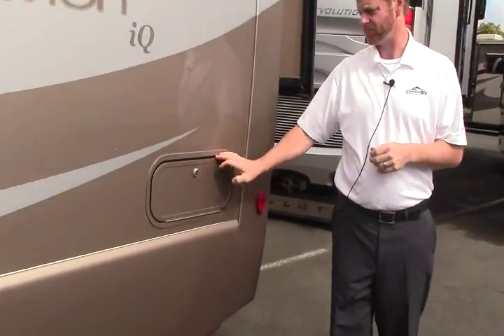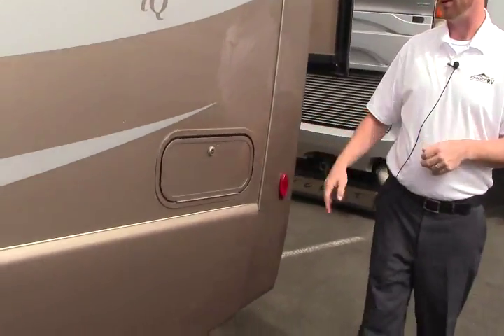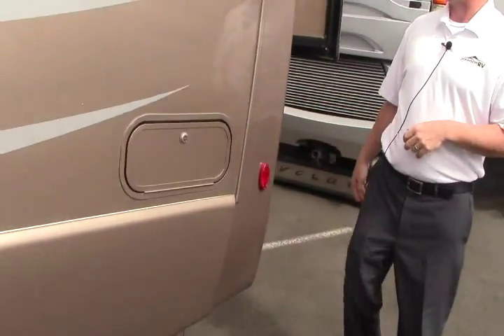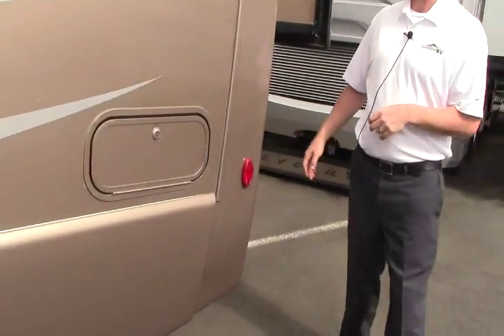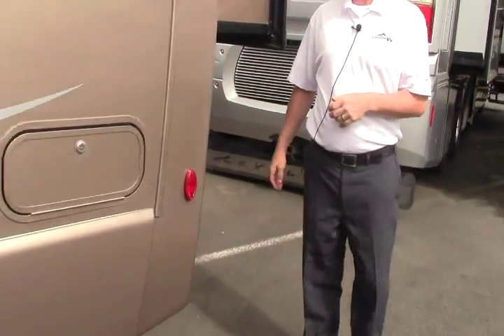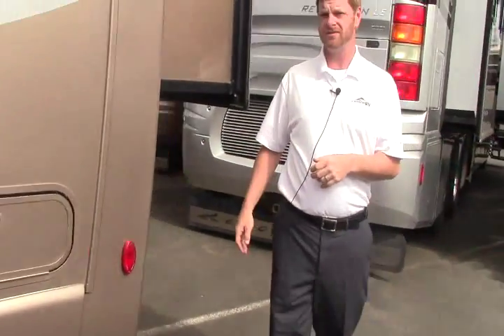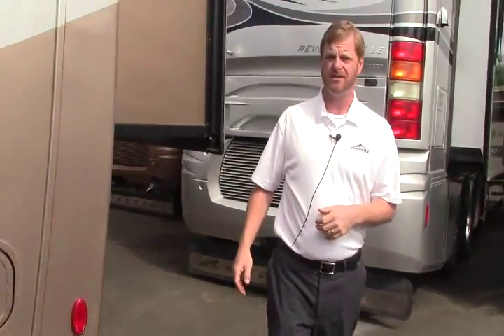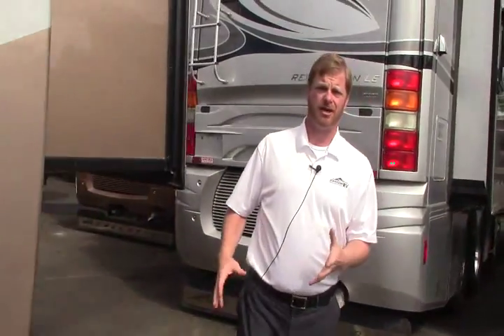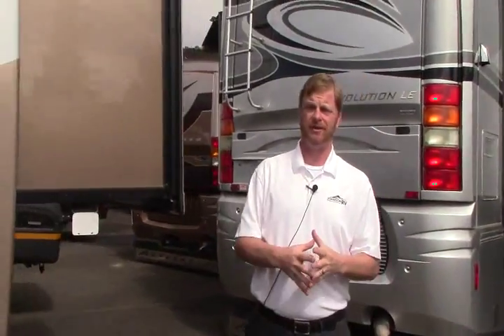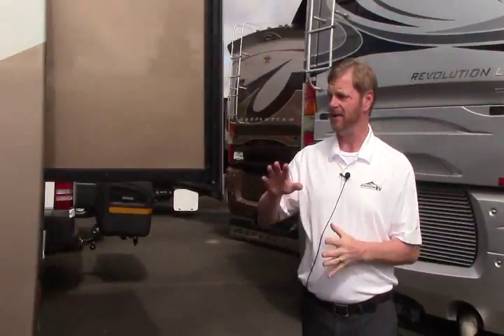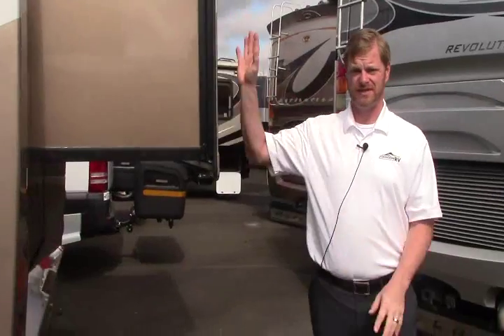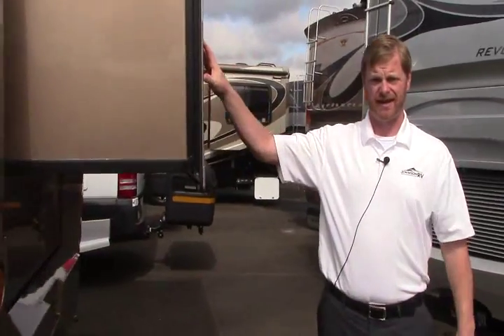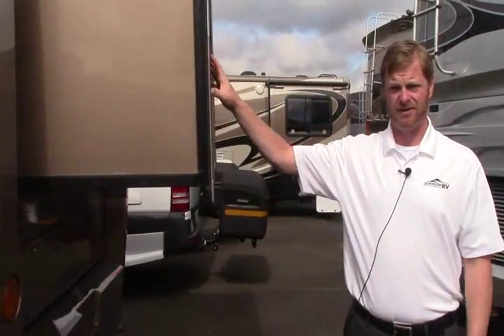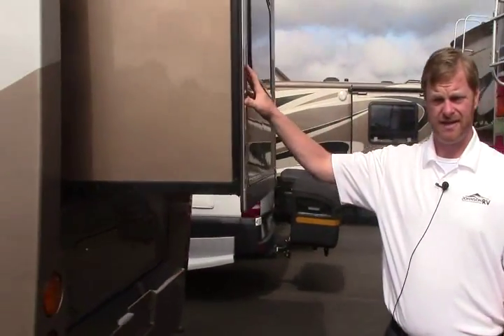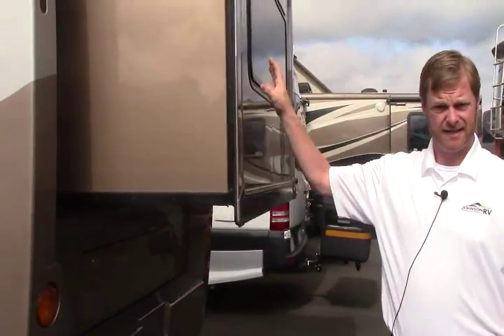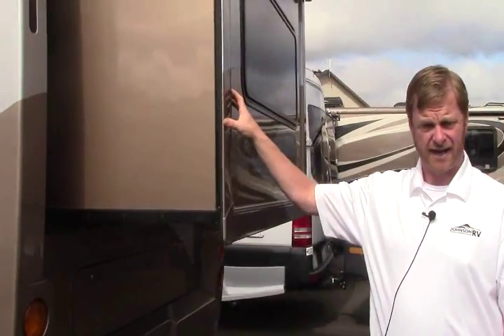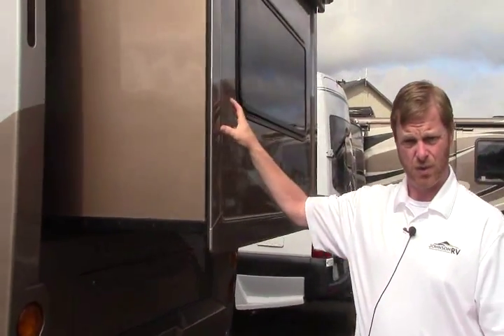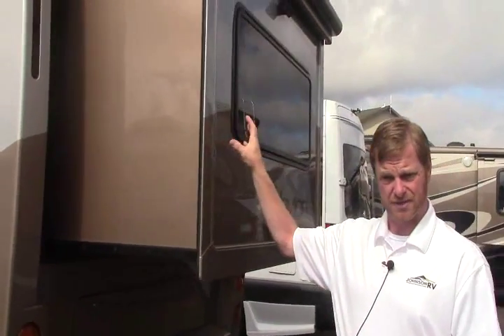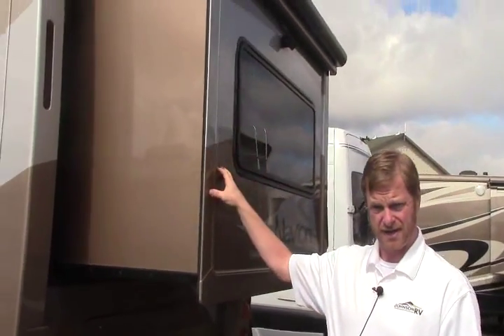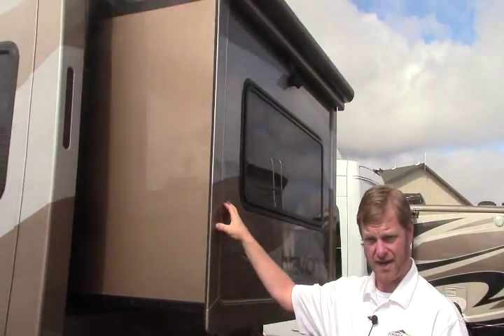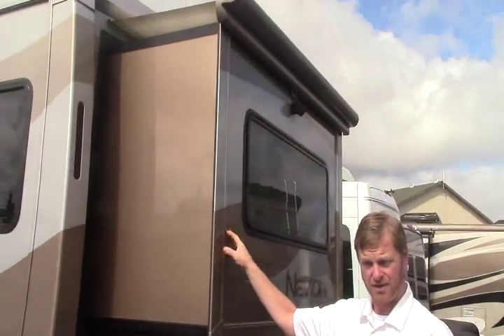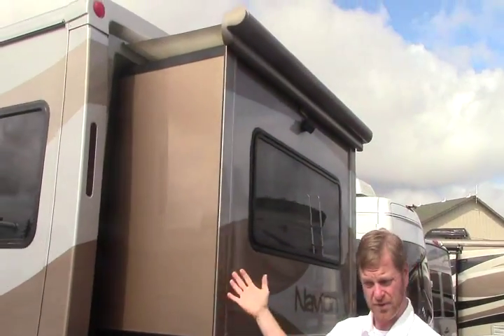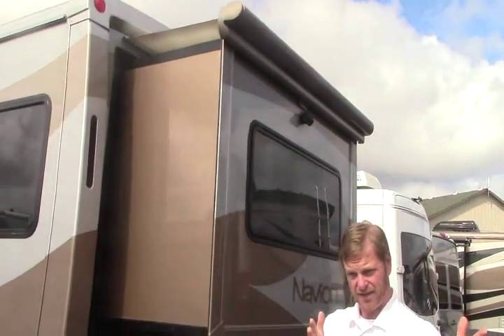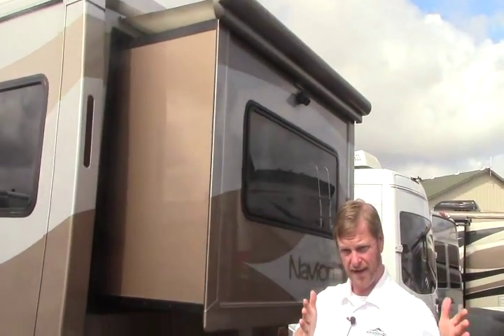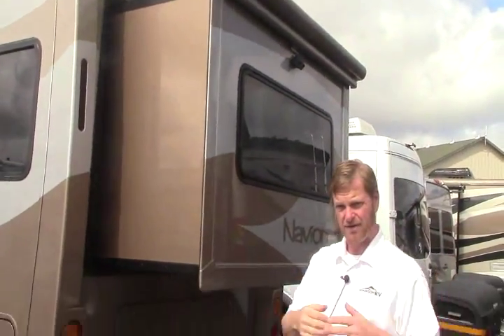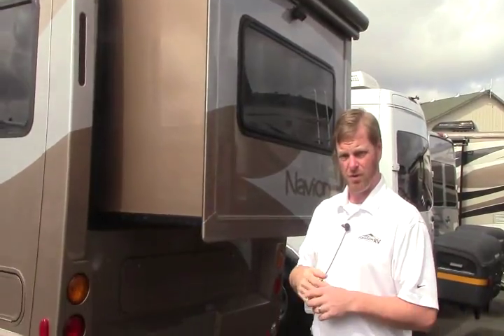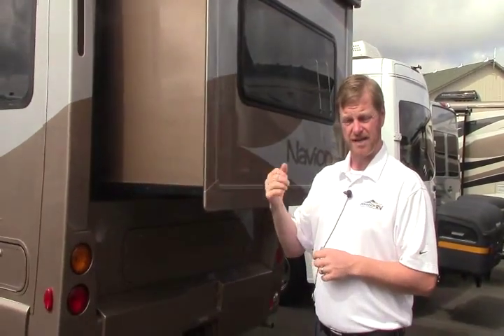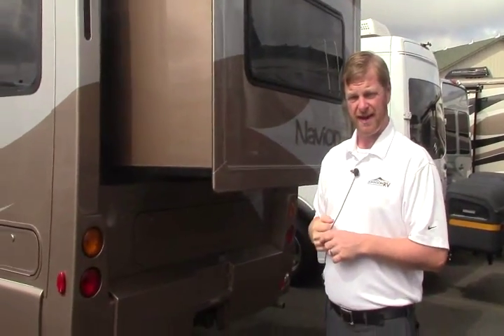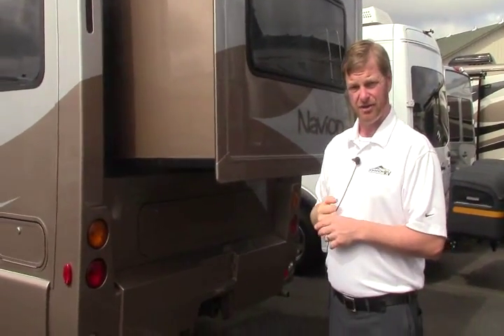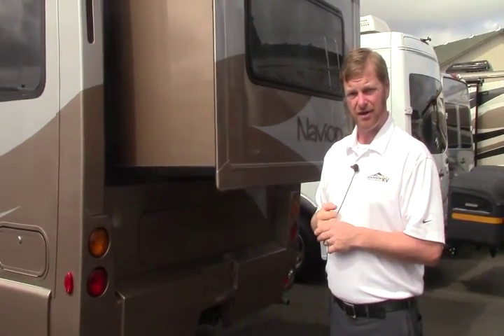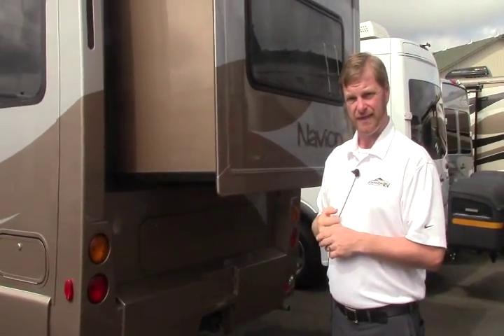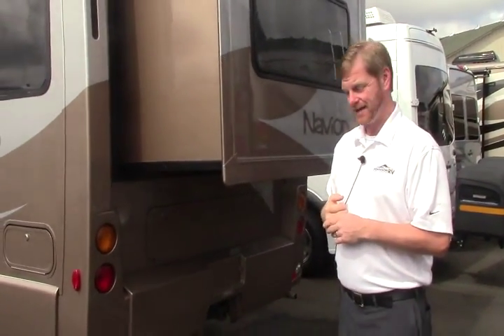Another little storage area. Coming around the back you'll see the slide out. It's the Island Queen, so this slides out with the bed coming out. We'll examine that a little bit better when we get inside.